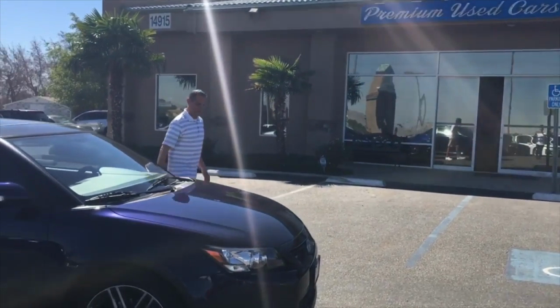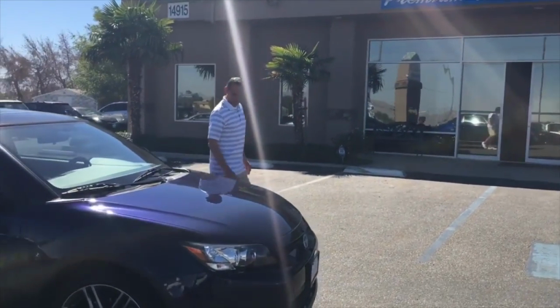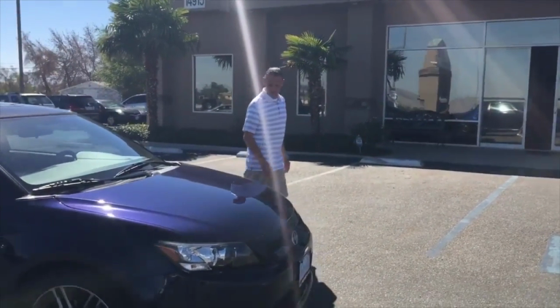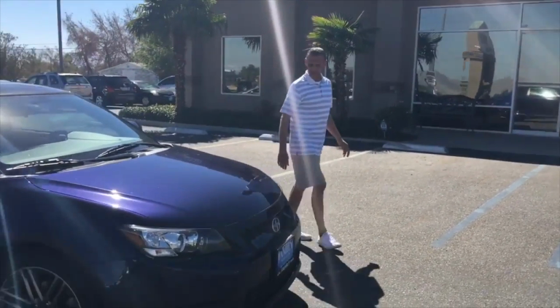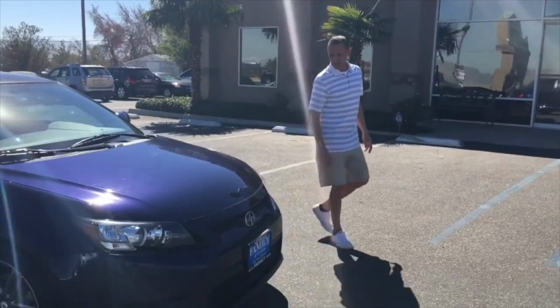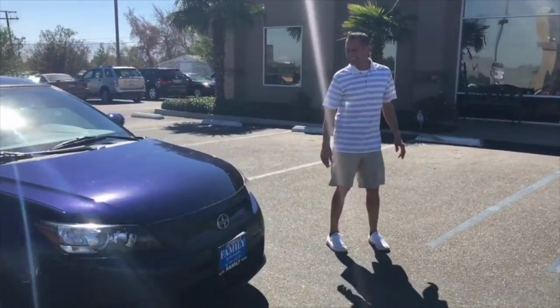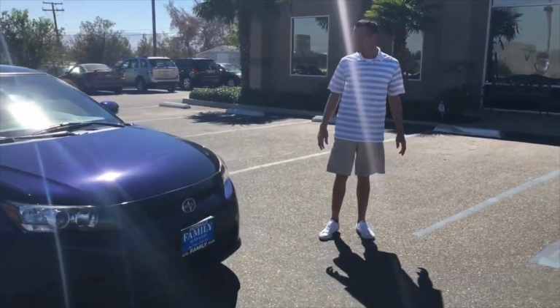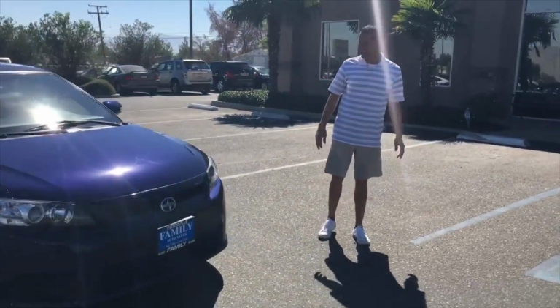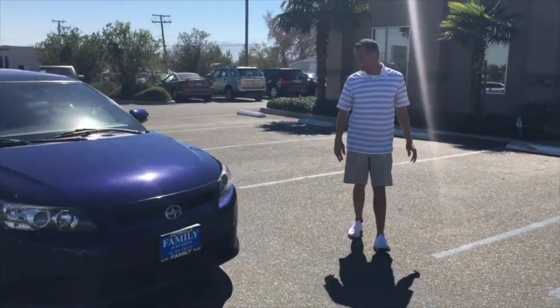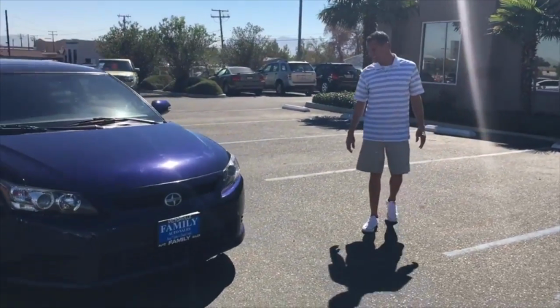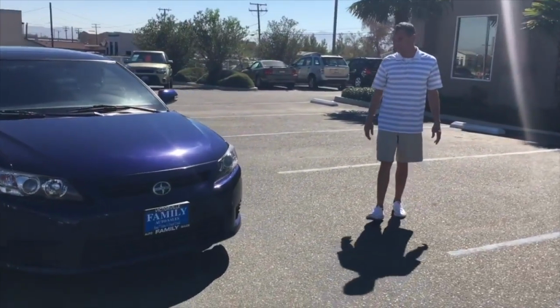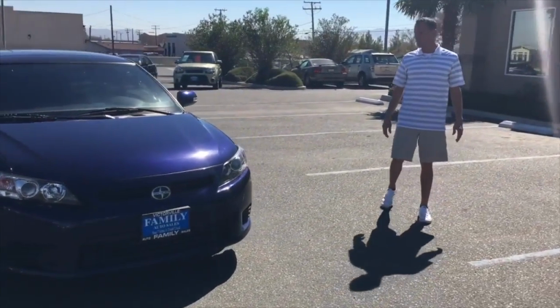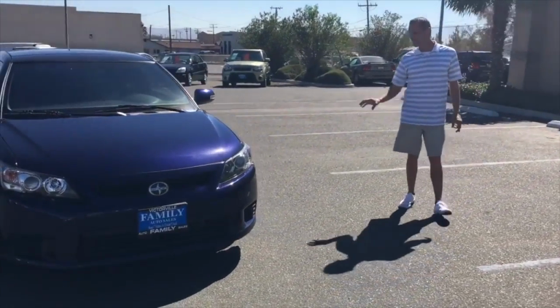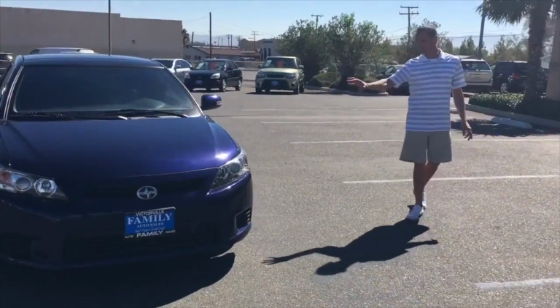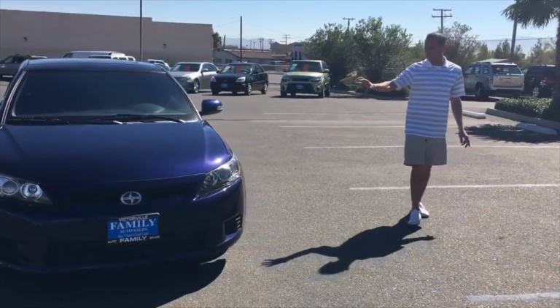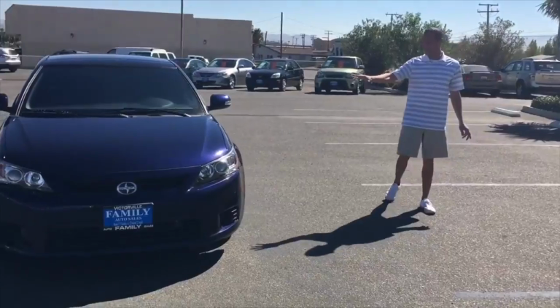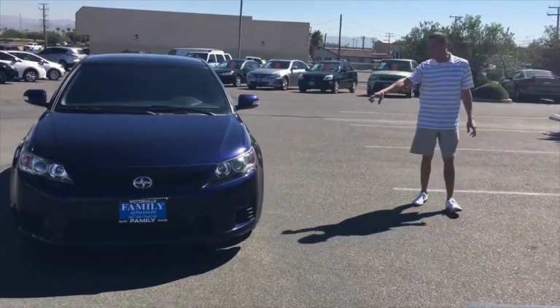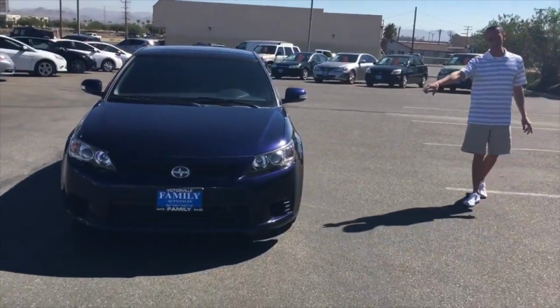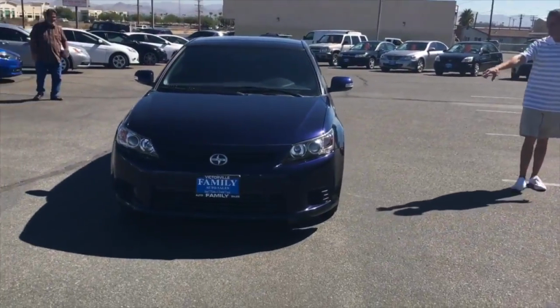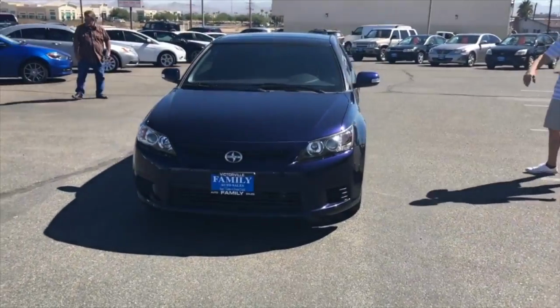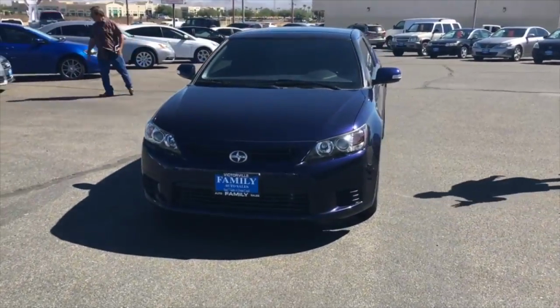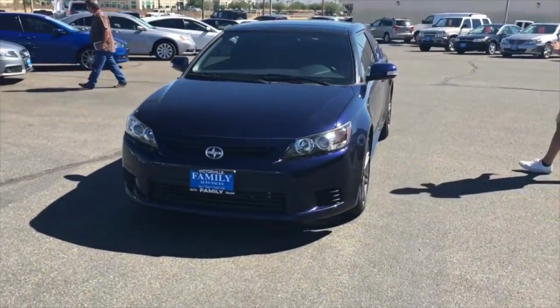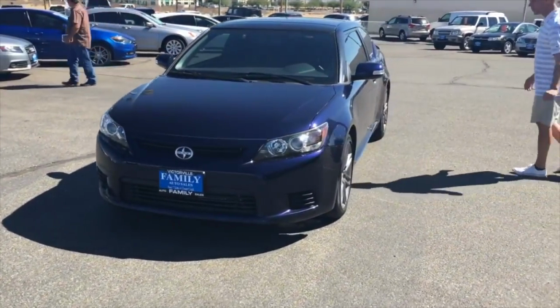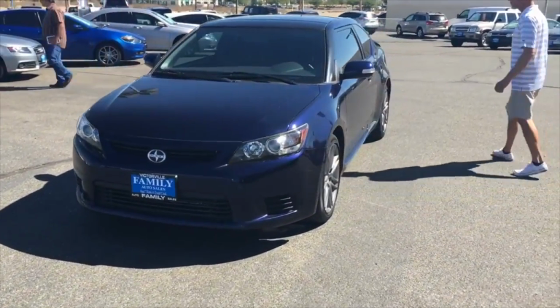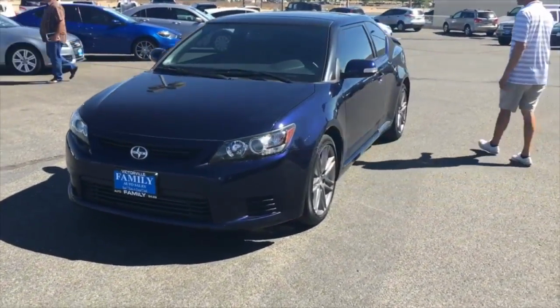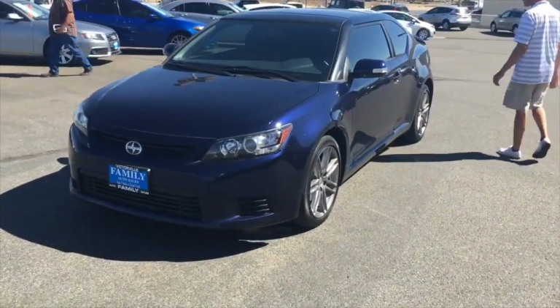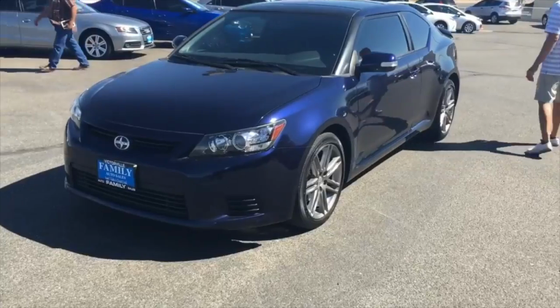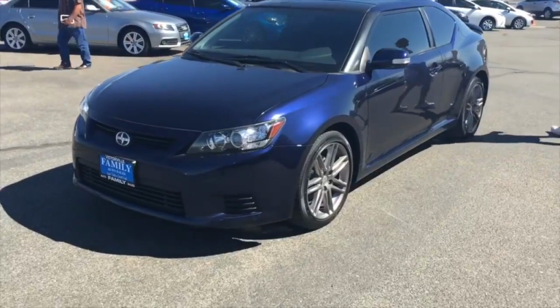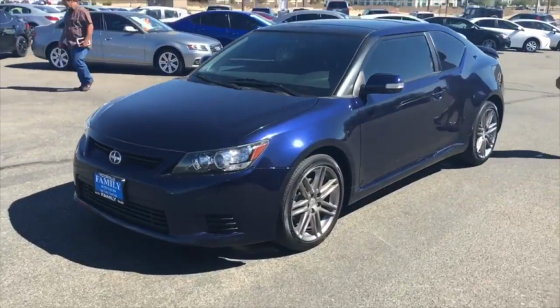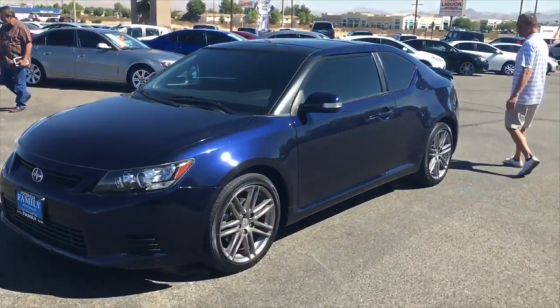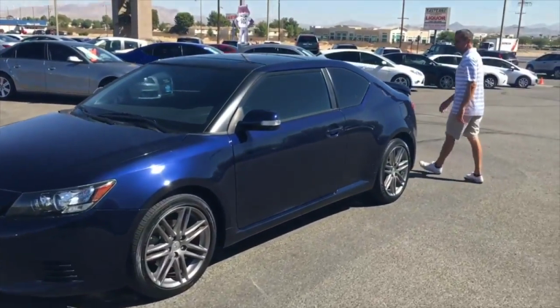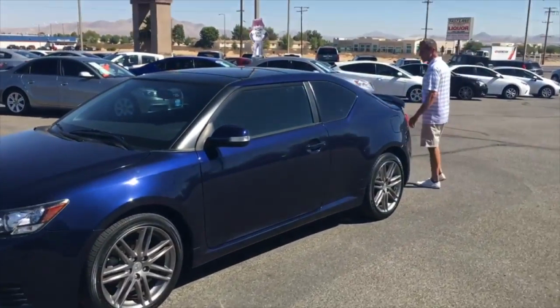We have this 2013 Toyota Scion TC. It's got that blue metallic flake paint. It's got the alloy wheels. It's fully loaded. It has low miles, folks. You don't want to let this deal pass you by. Just take a look at this beautiful vehicle.